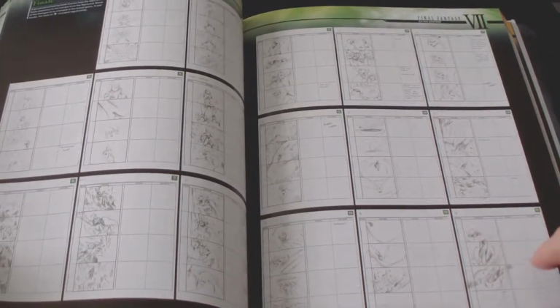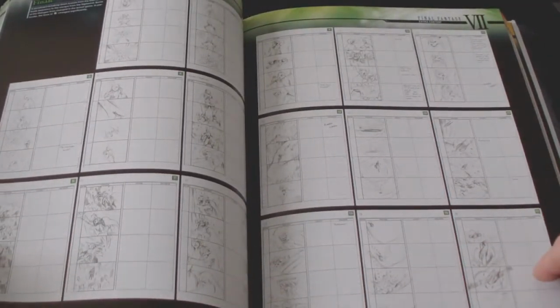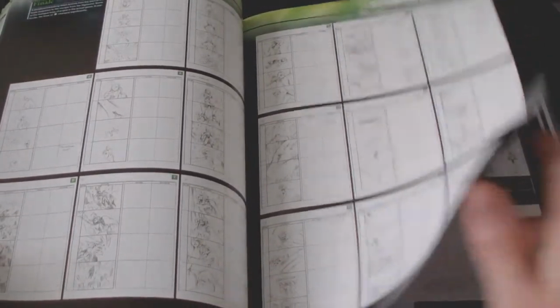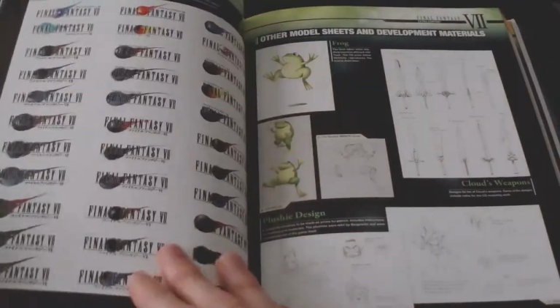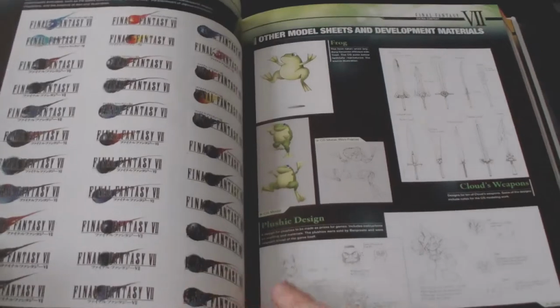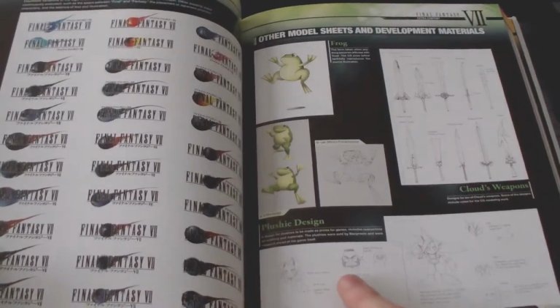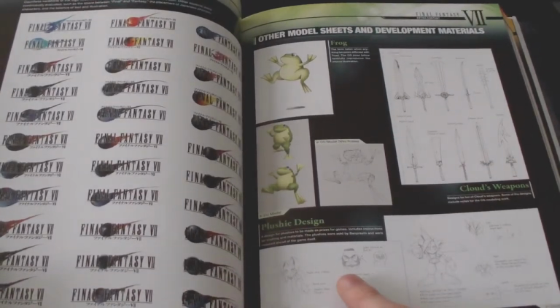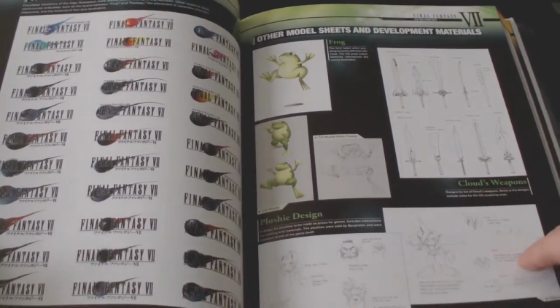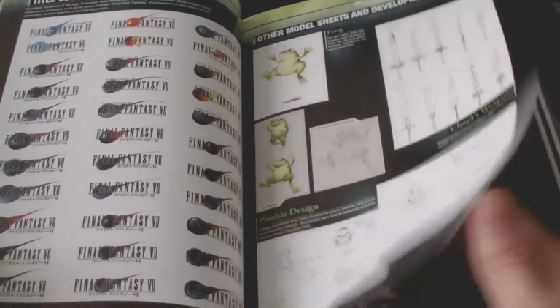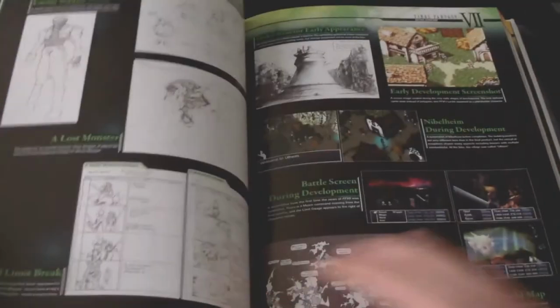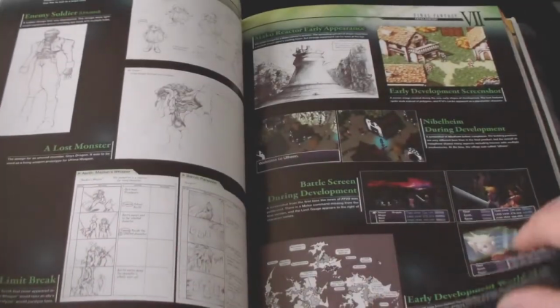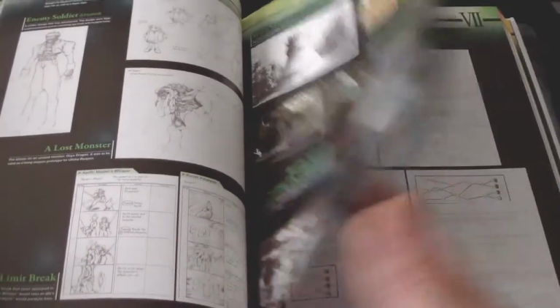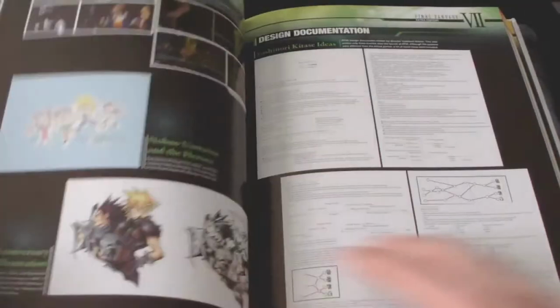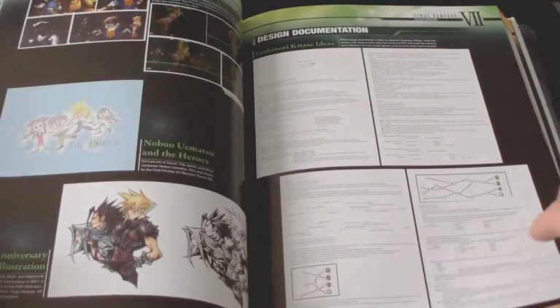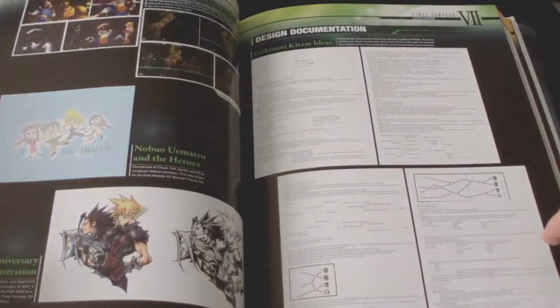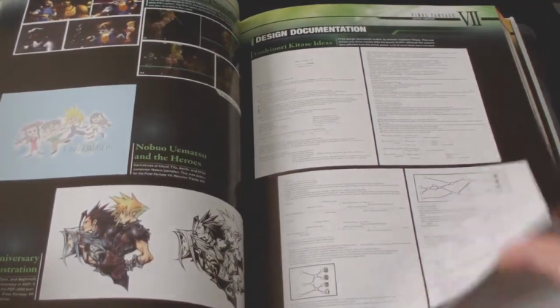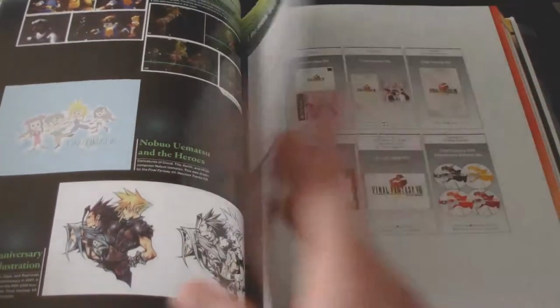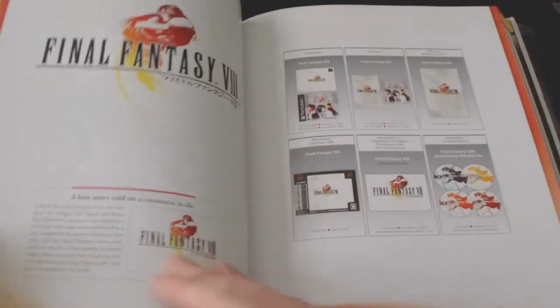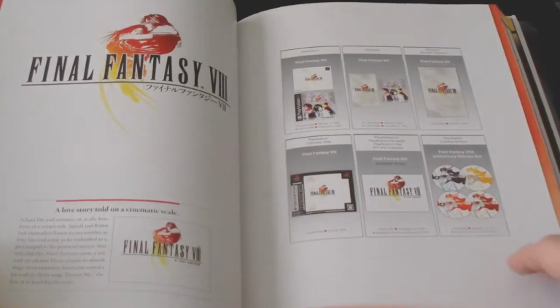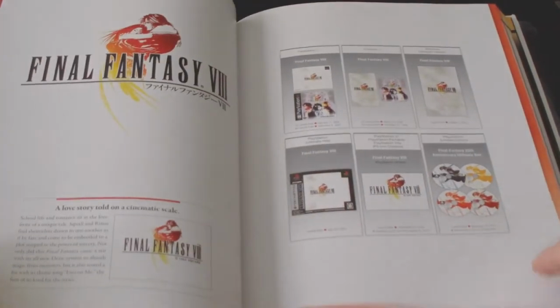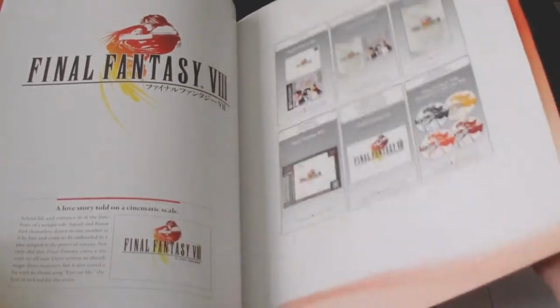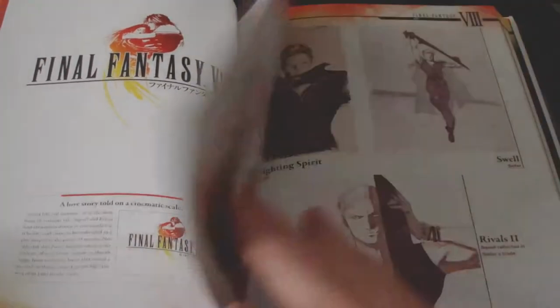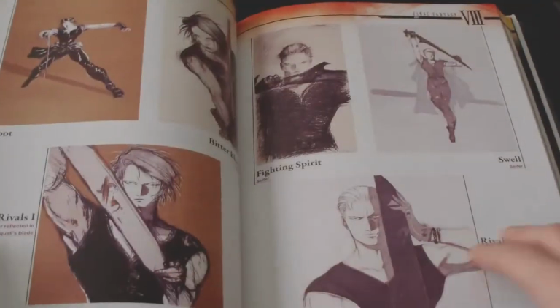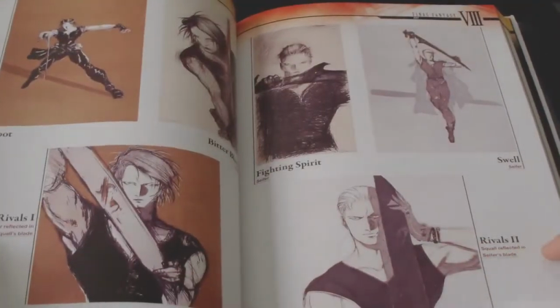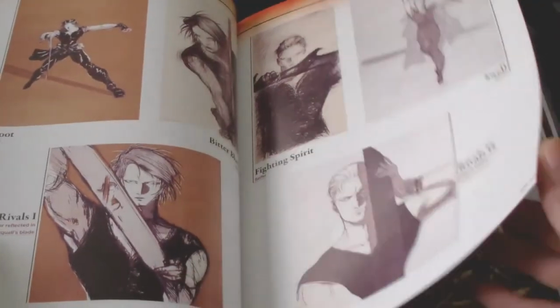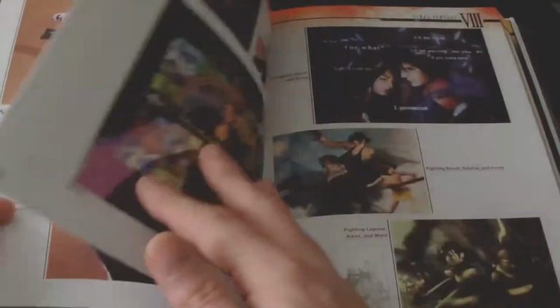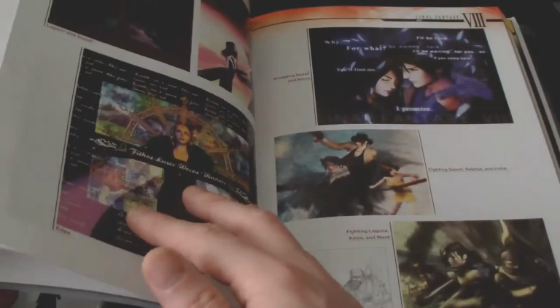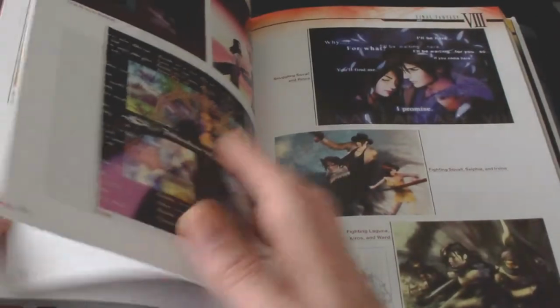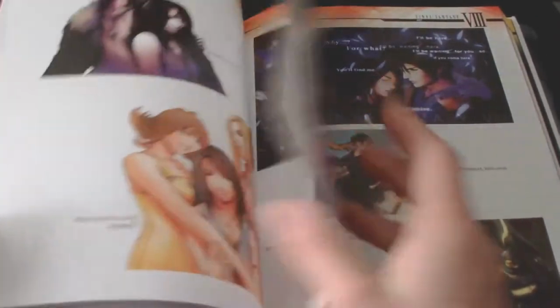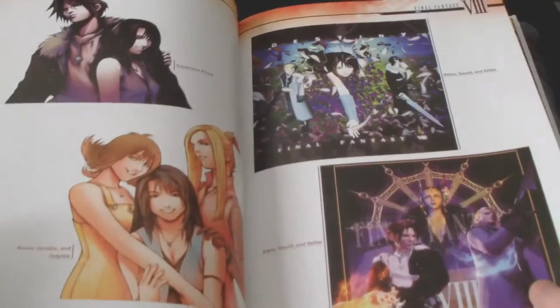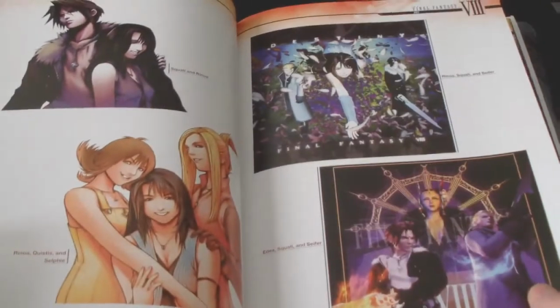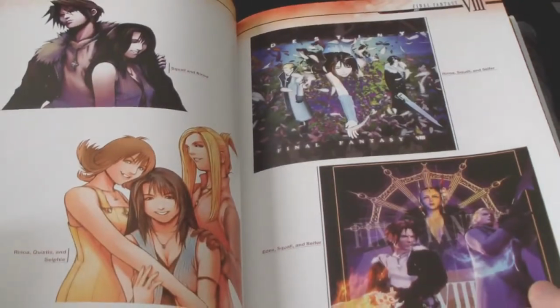Of course, all characters have some general information as well. World scenery, monster, and development scenes are also included, which are quite neat — you can see they put a lot of heart and soul into it.